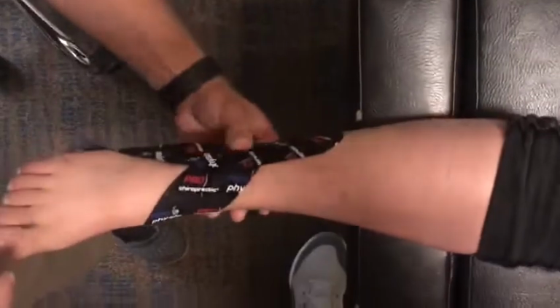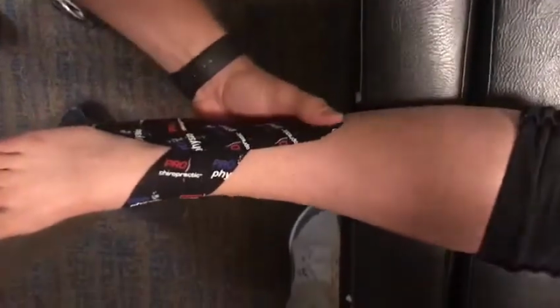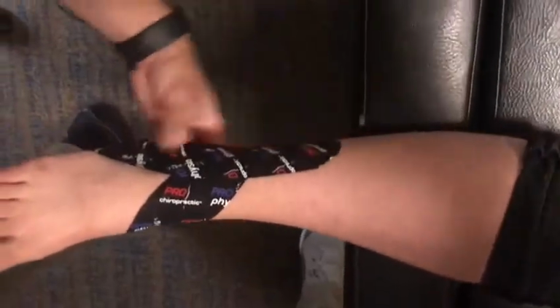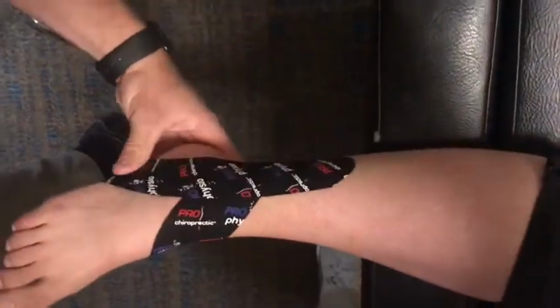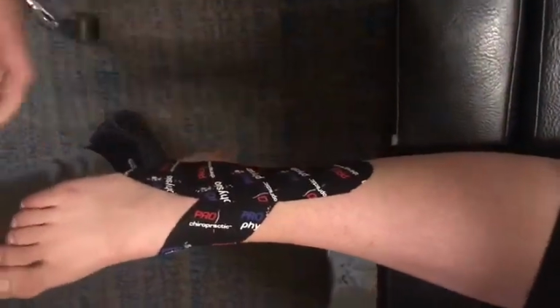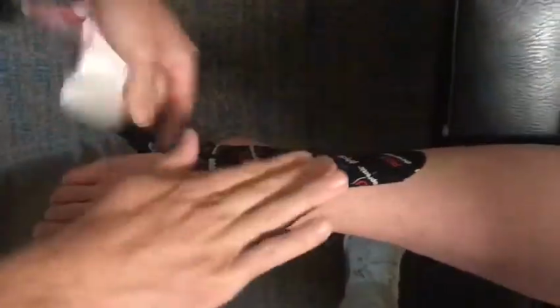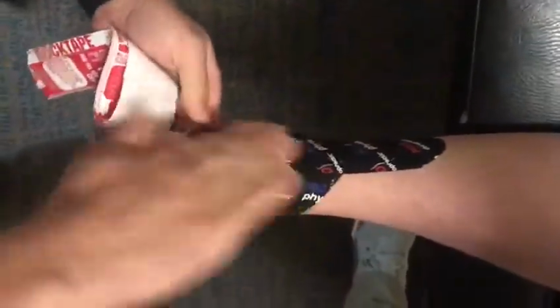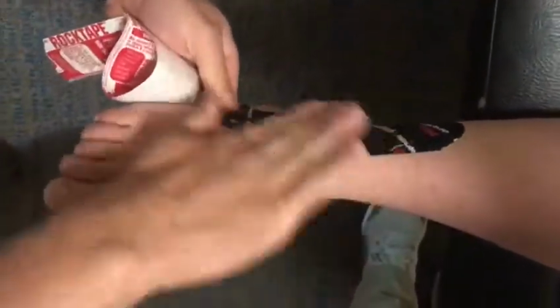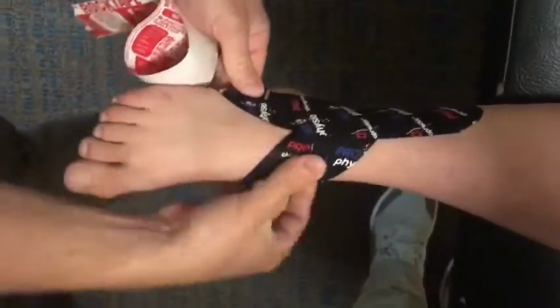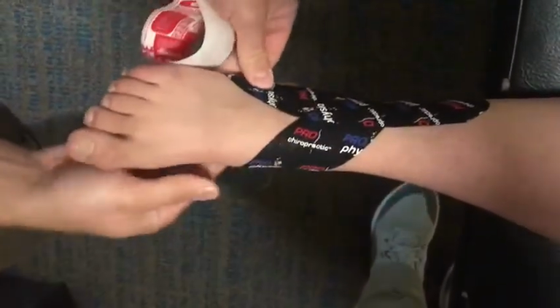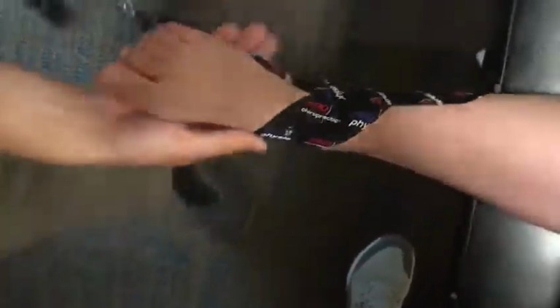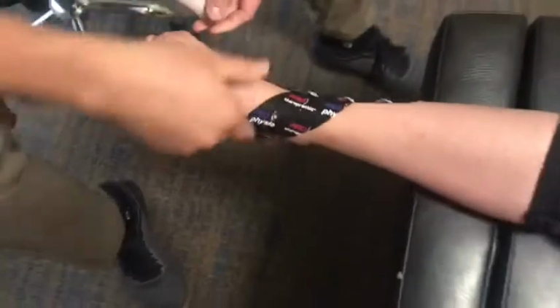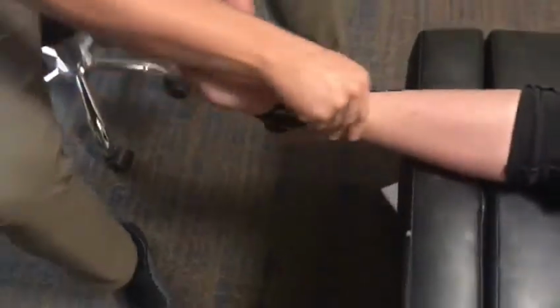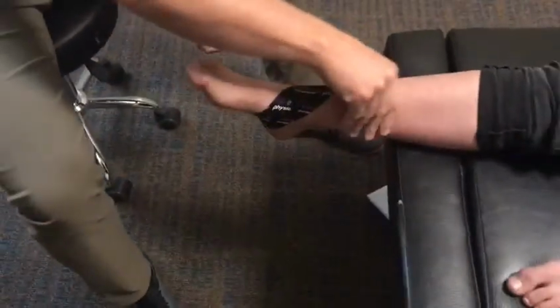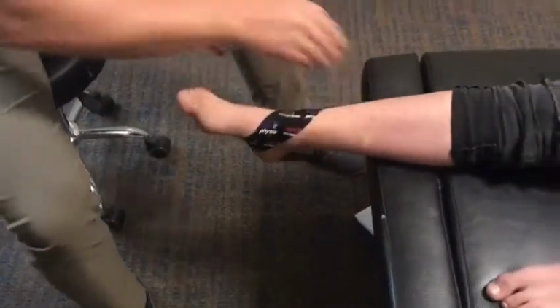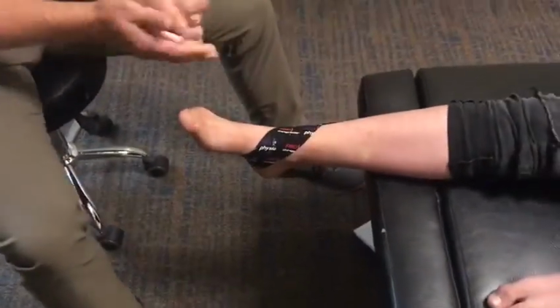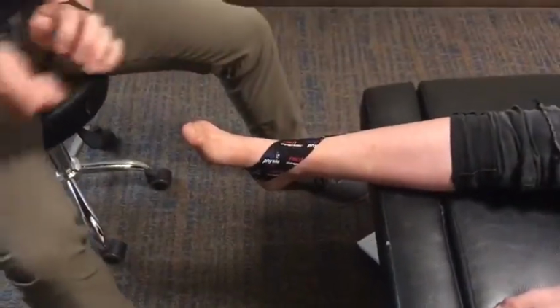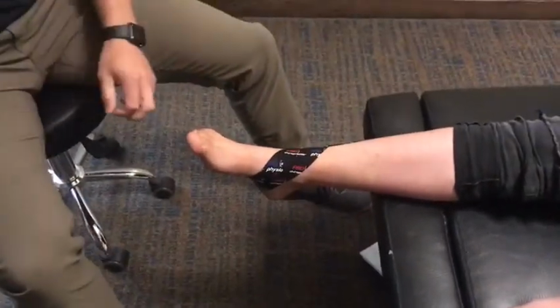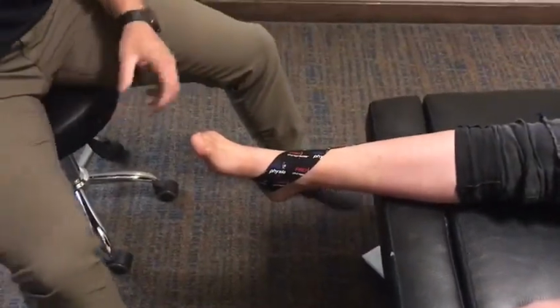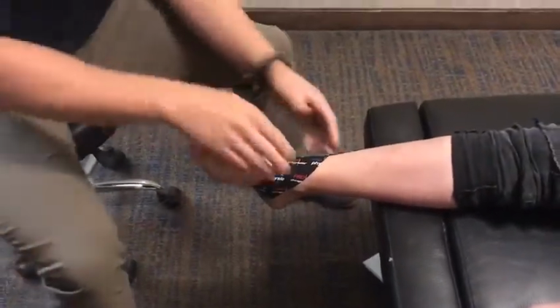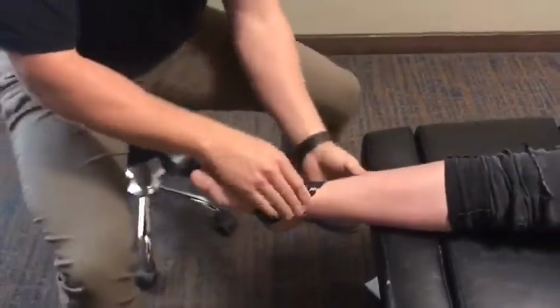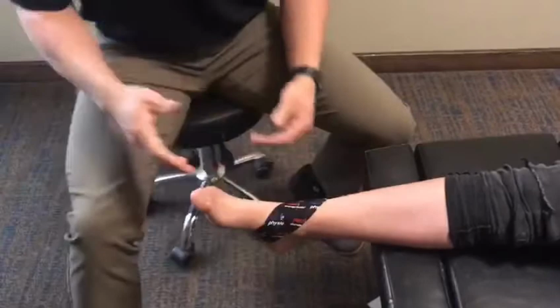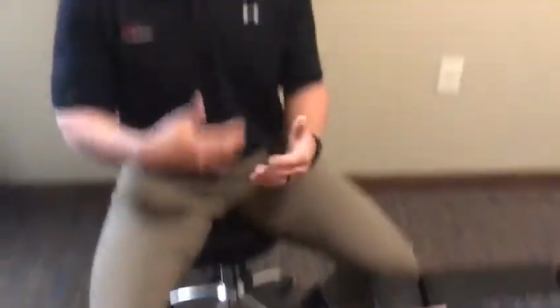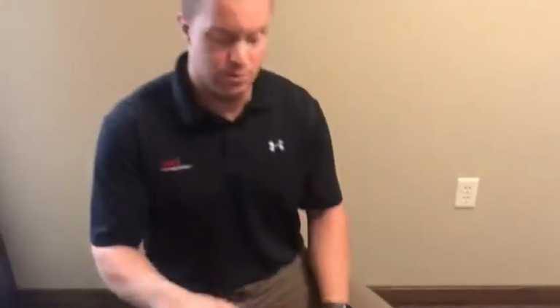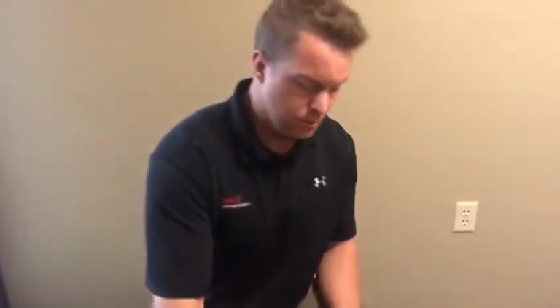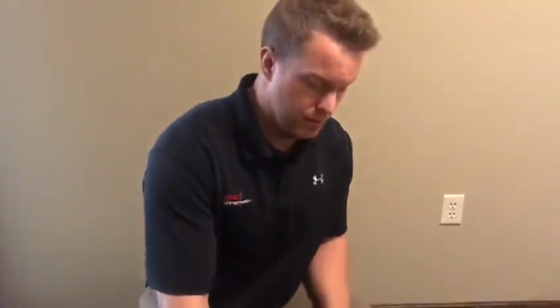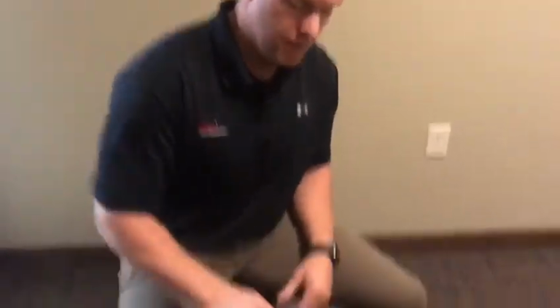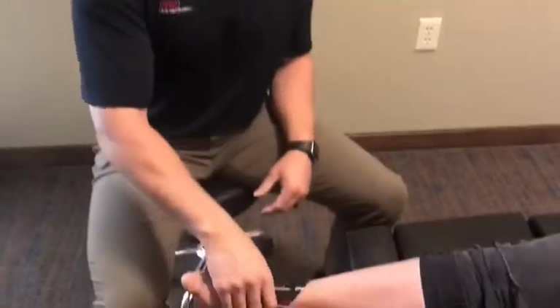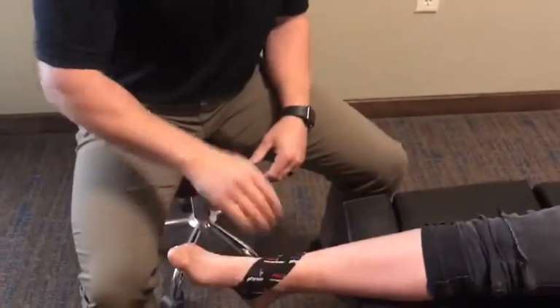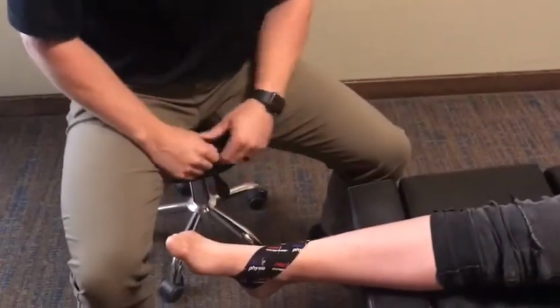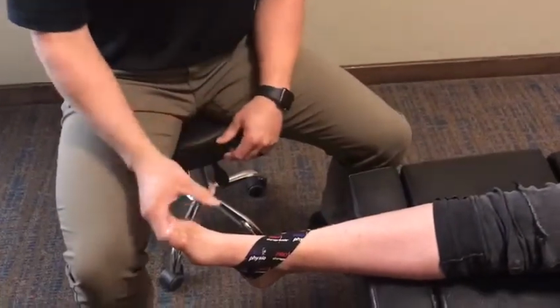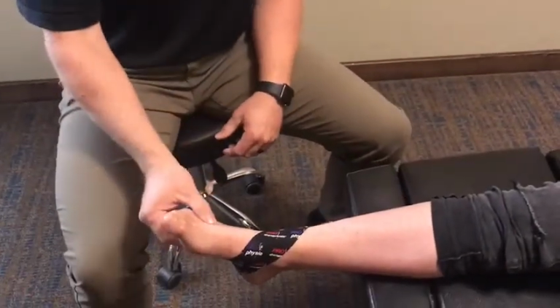This tape application will help with lifting up on those superficial layers of tissue. If you have any sort of swelling through the area it can get the fluids moving a little bit better, as well as create some stability in the ankle.